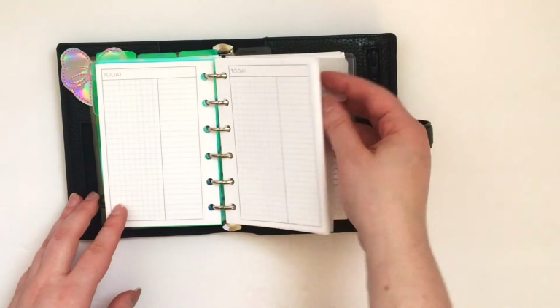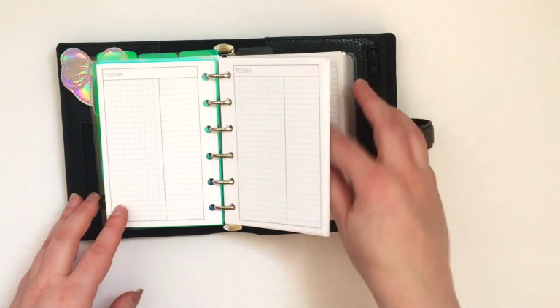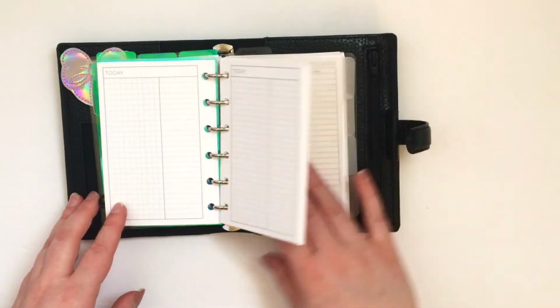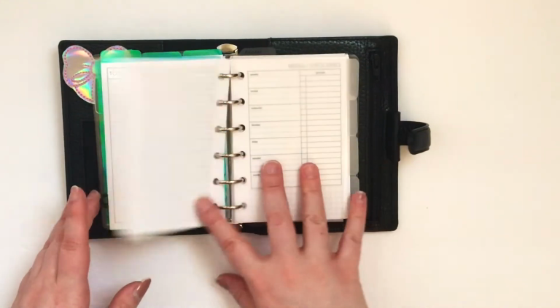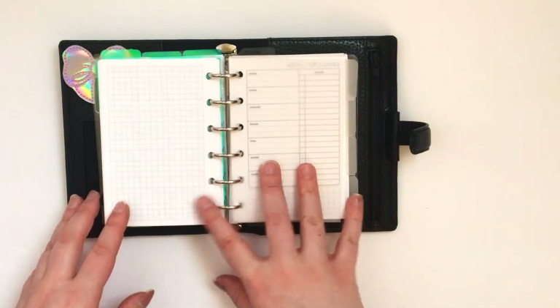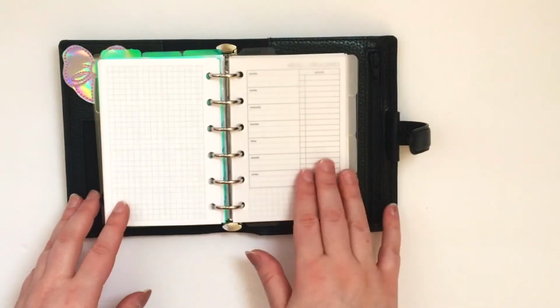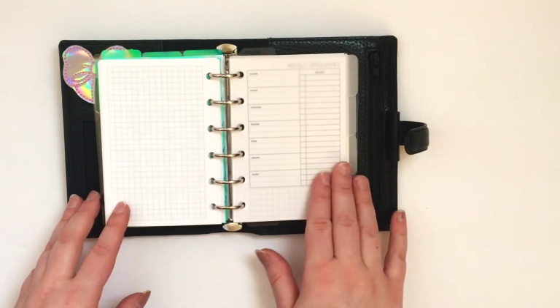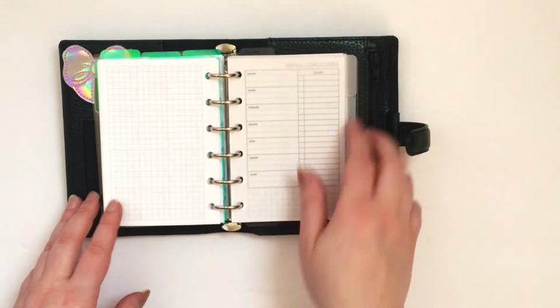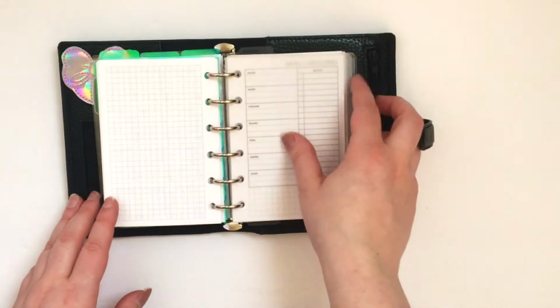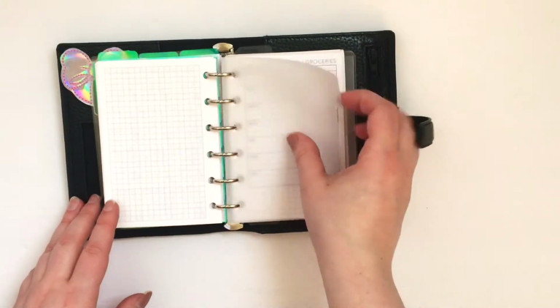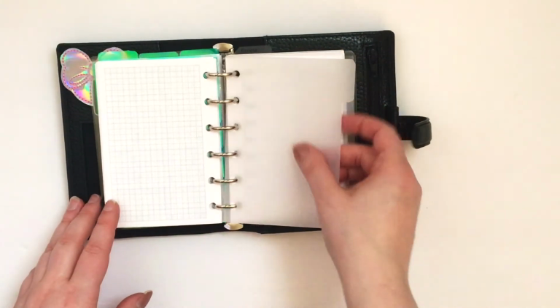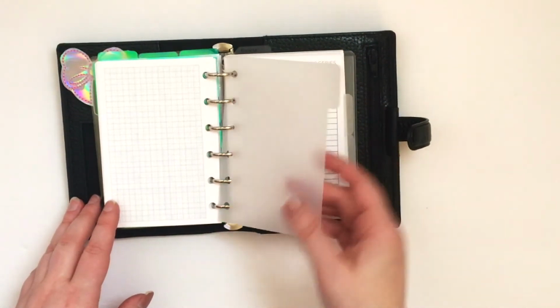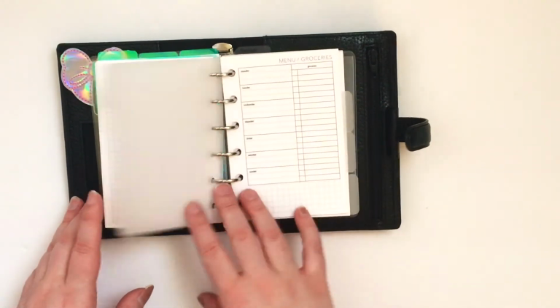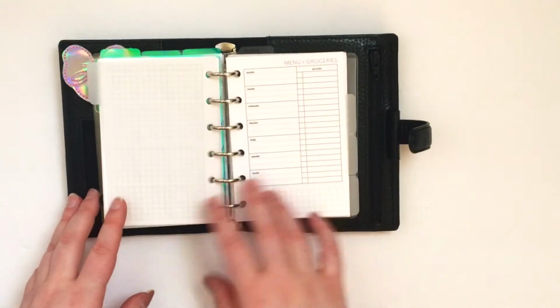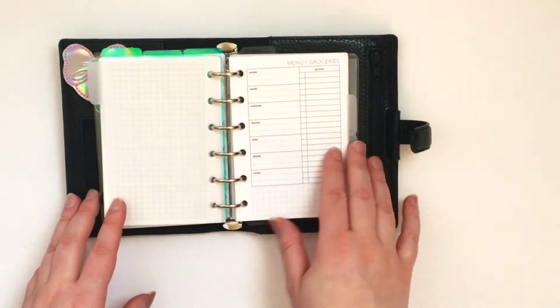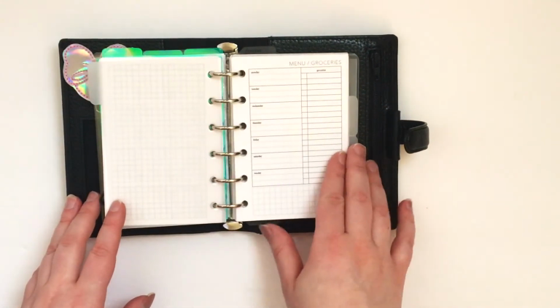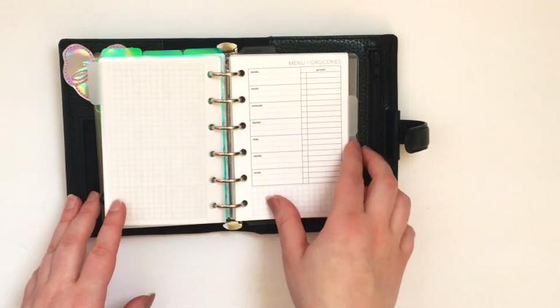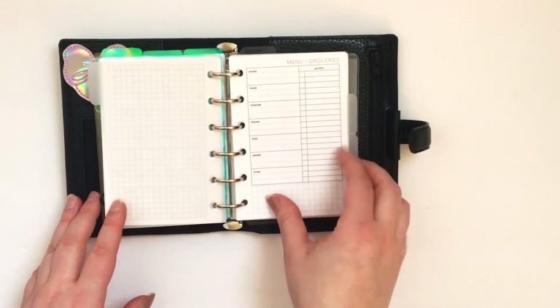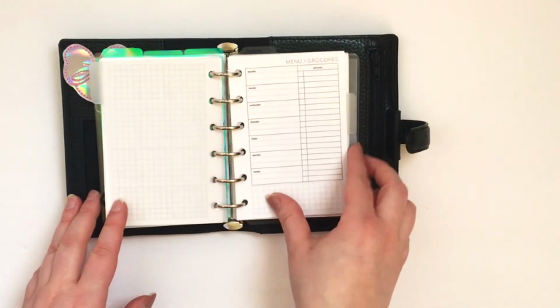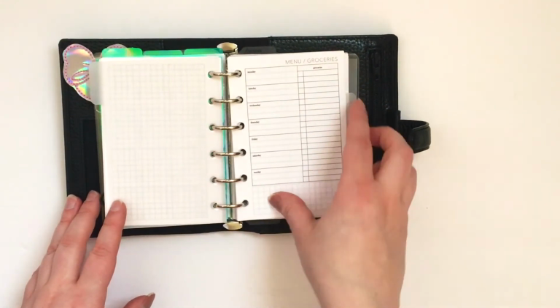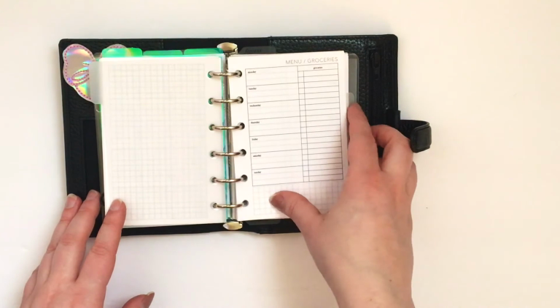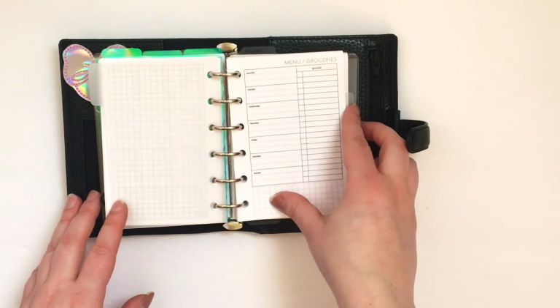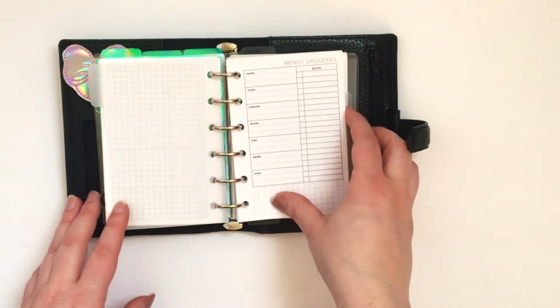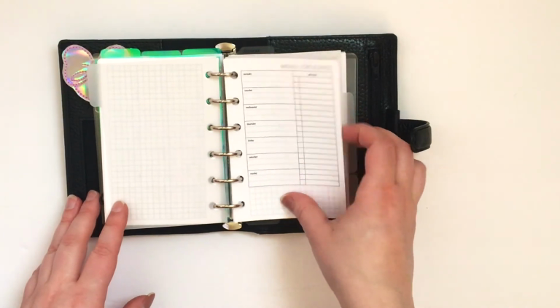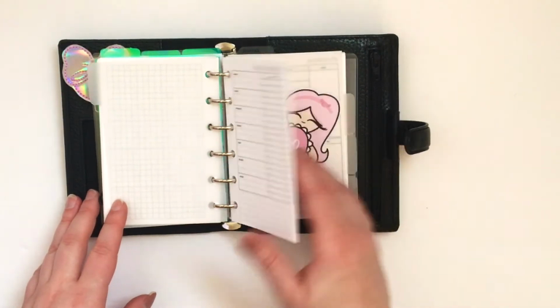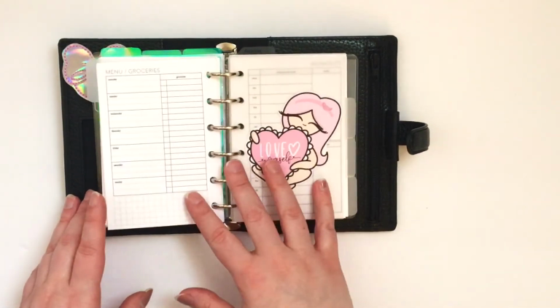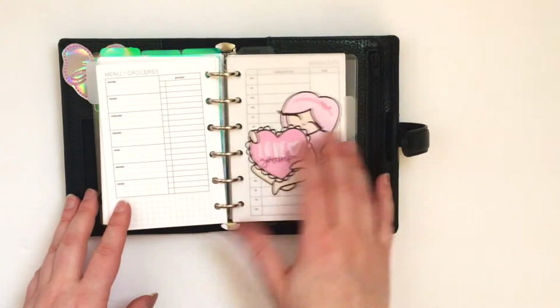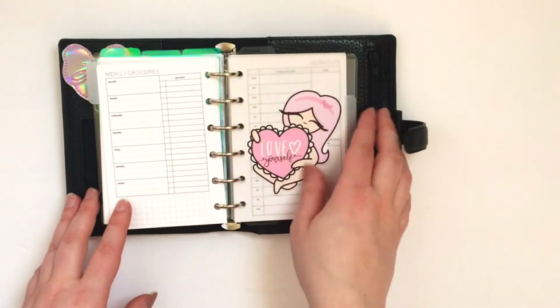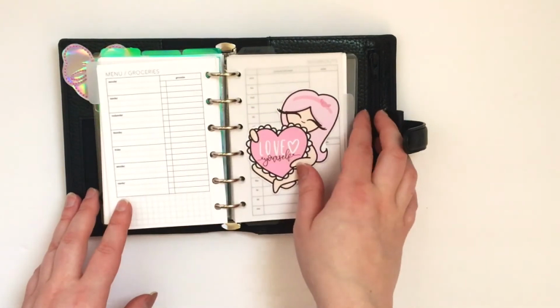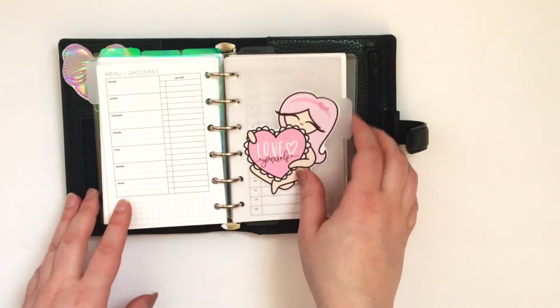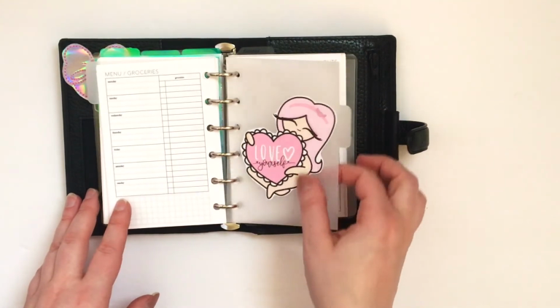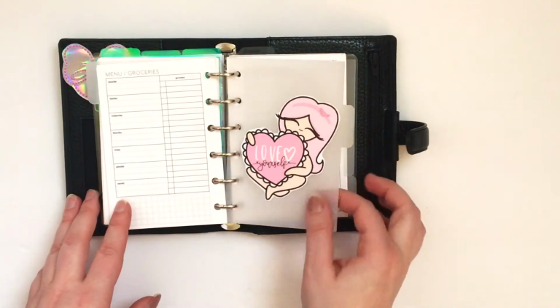These are the Day on One page — I believe that's just a freebie in Peanuts Blanner Co.'s Facebook group. And then I have some vellum dividers that I made with my grocery lists, another freebie from The Honey Bee Shop.